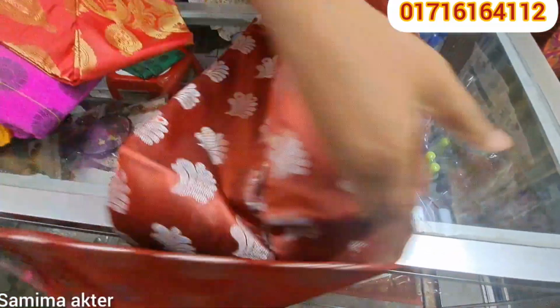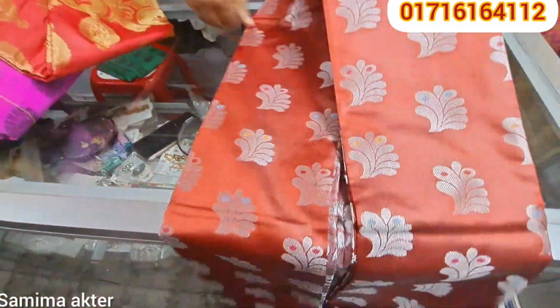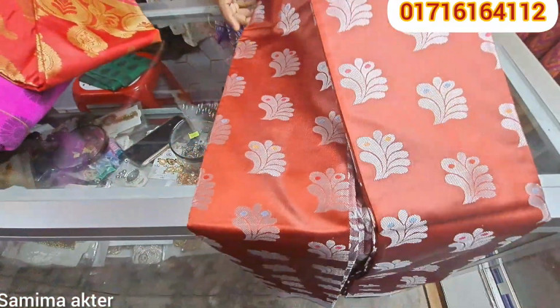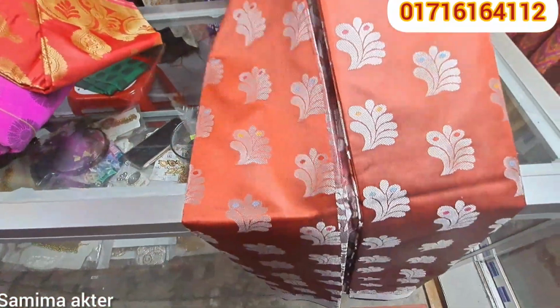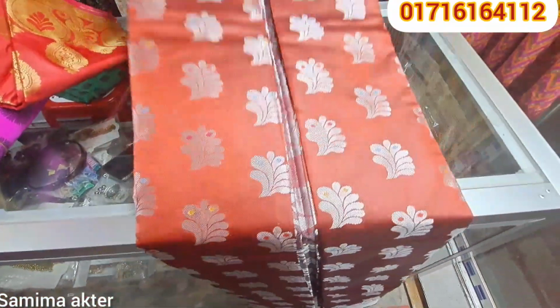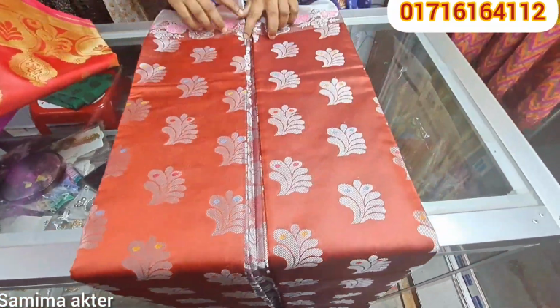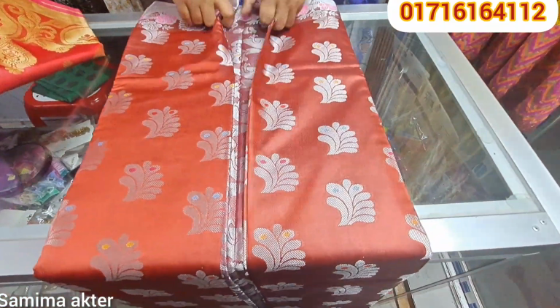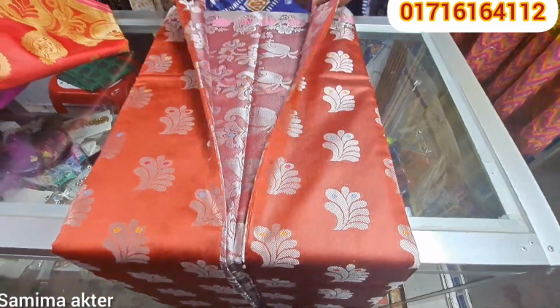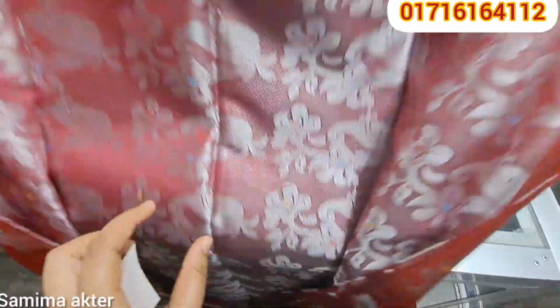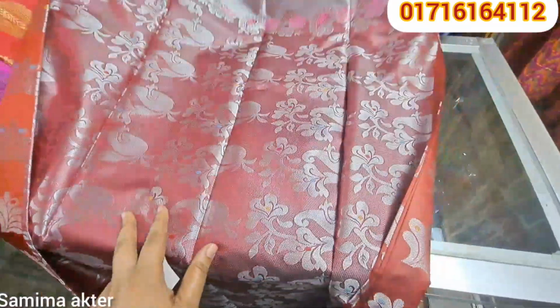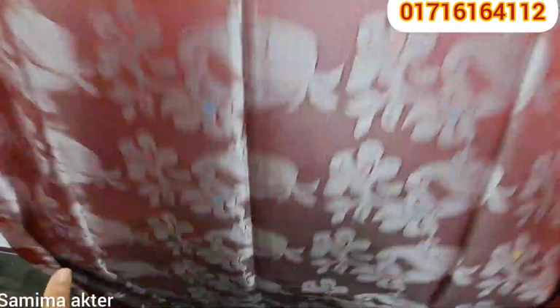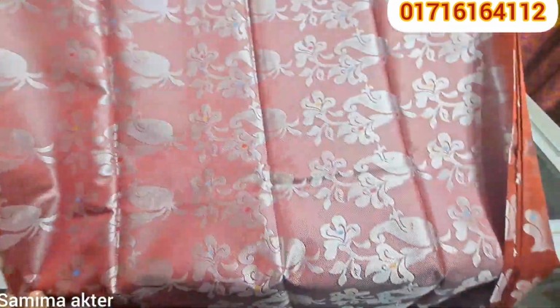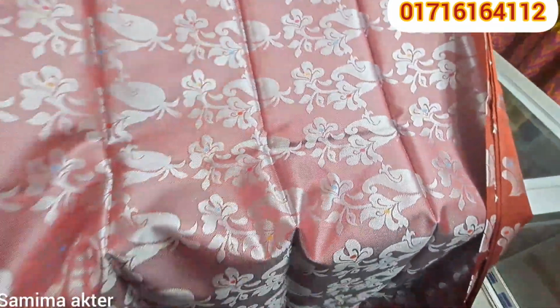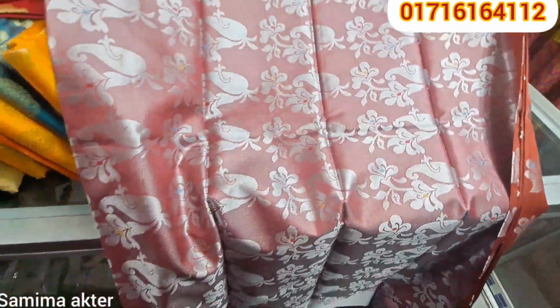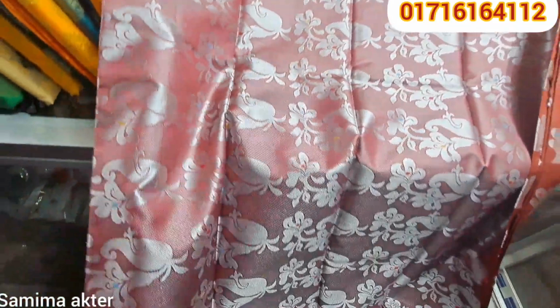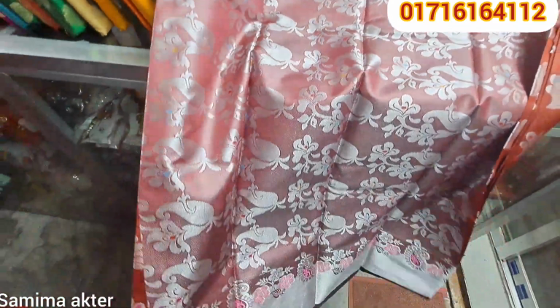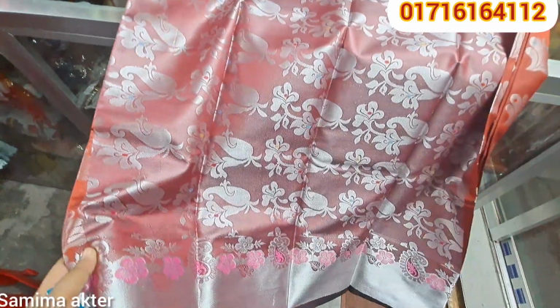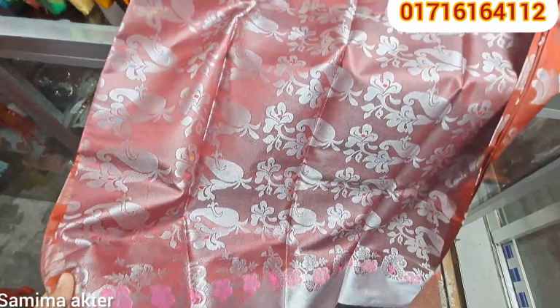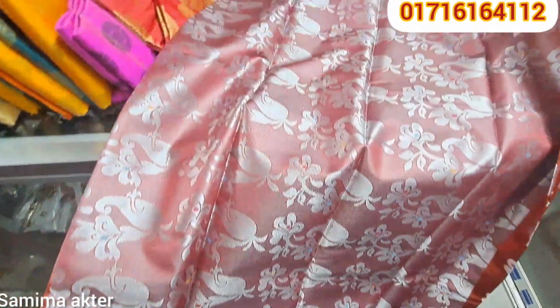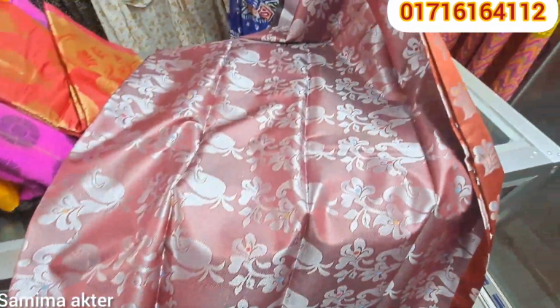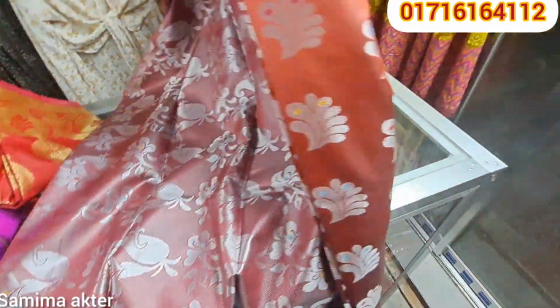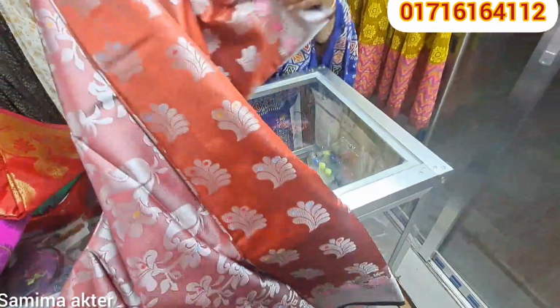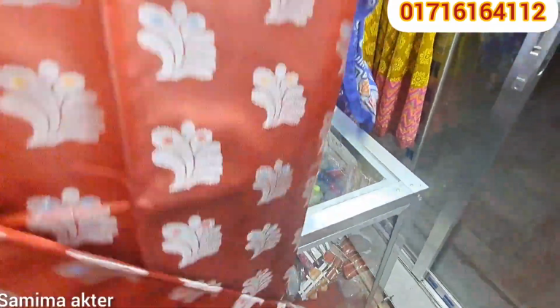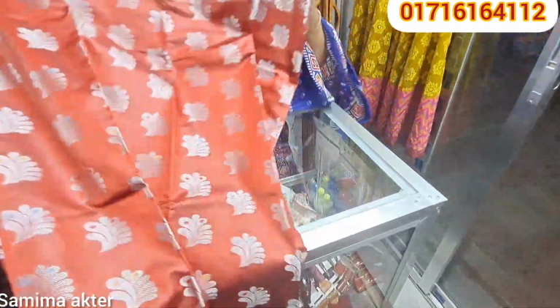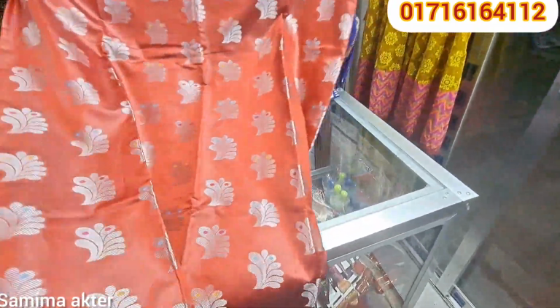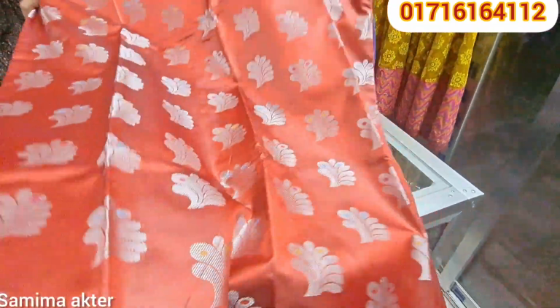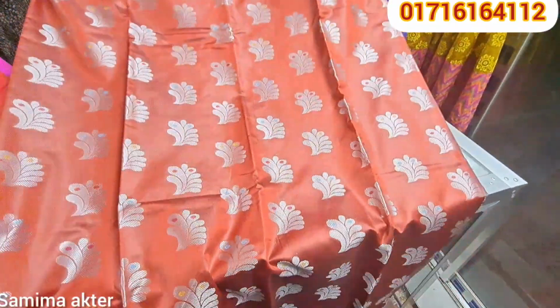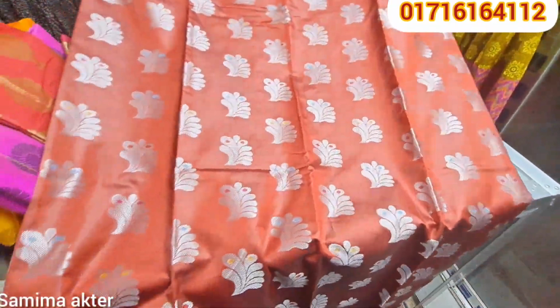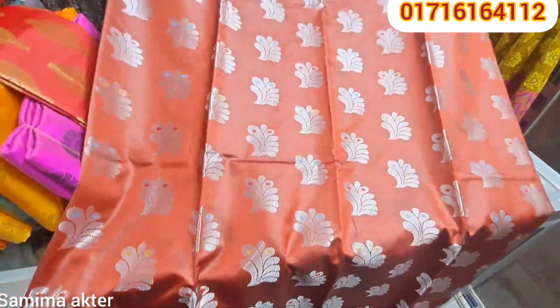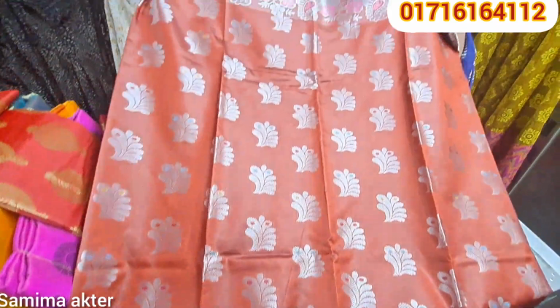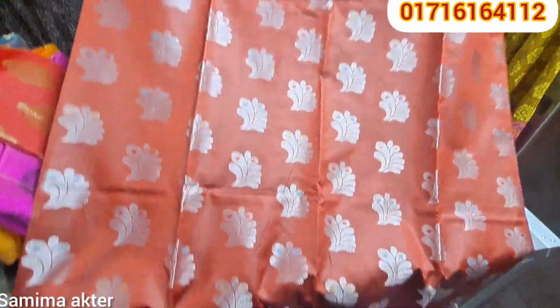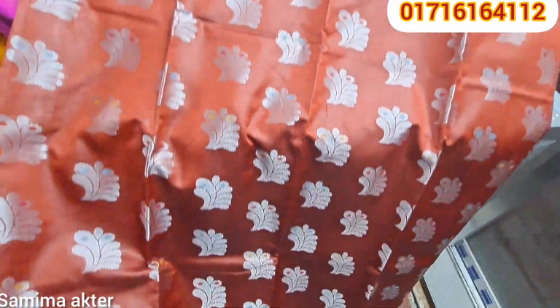It looks beautiful, all the same price. The middle portion has 660. Look at that. Wow, it's beautiful. I am going to take the body. Do you have the body? Yes, it is.